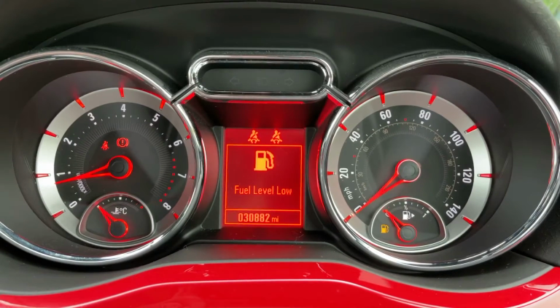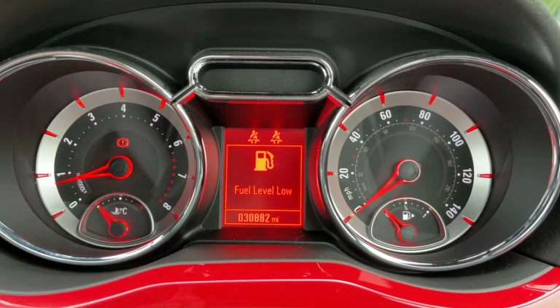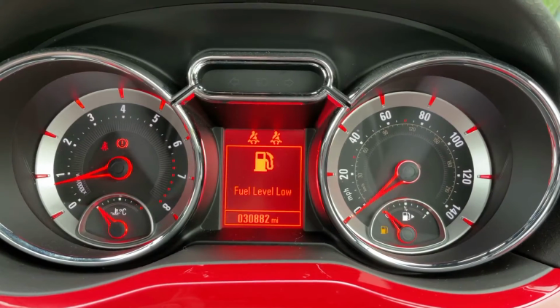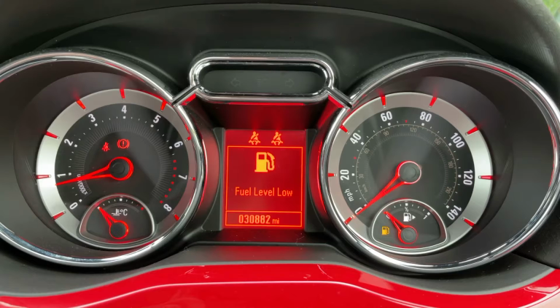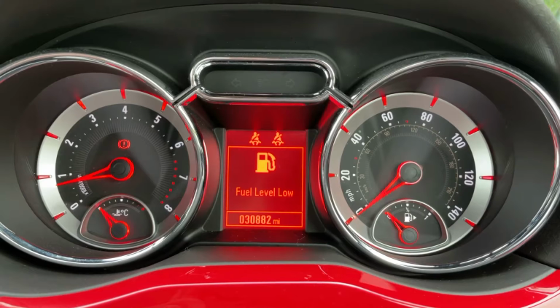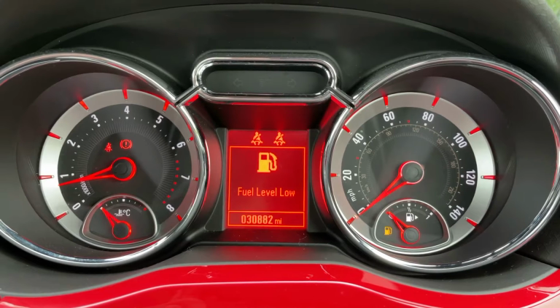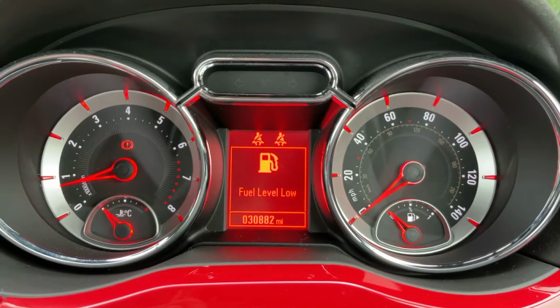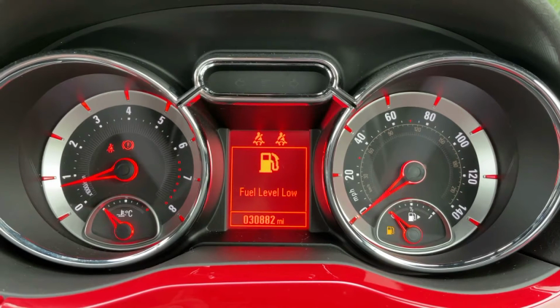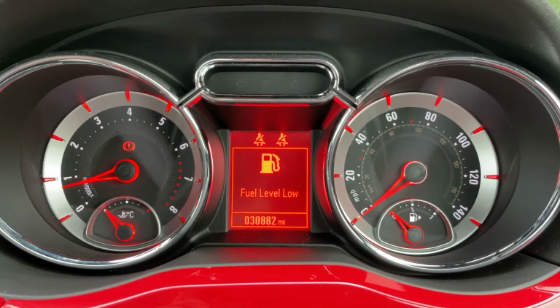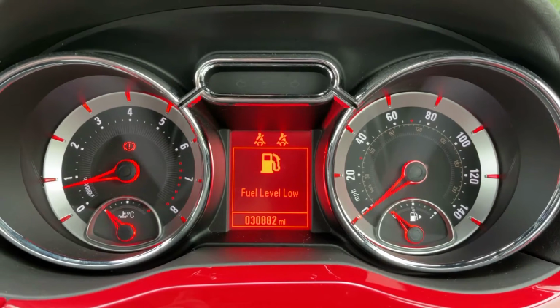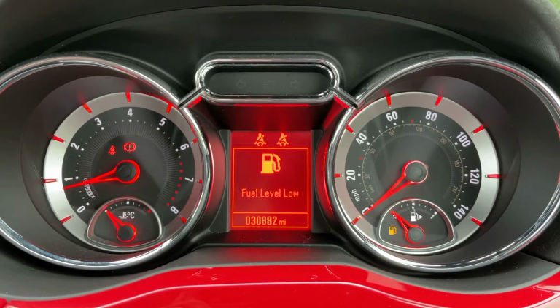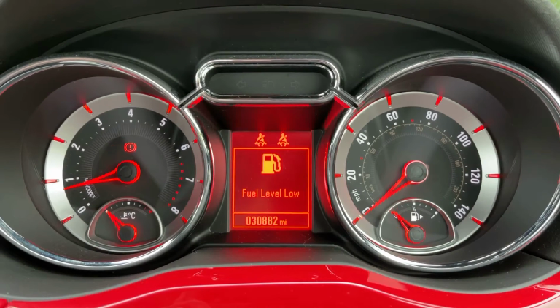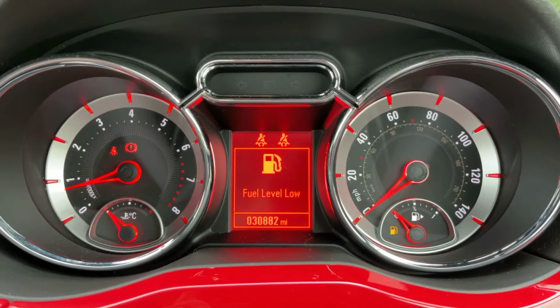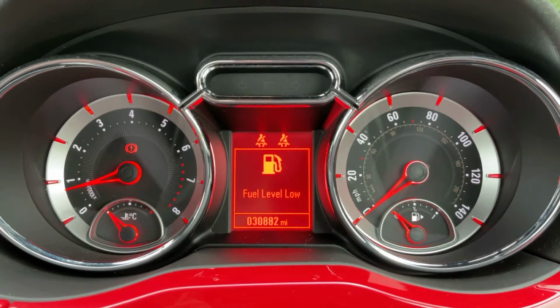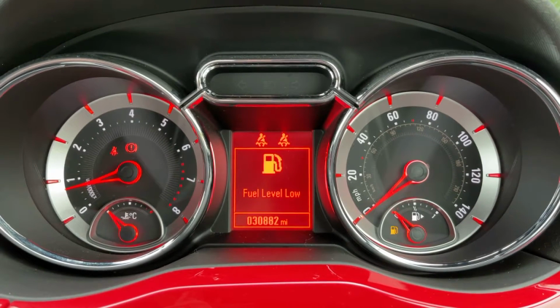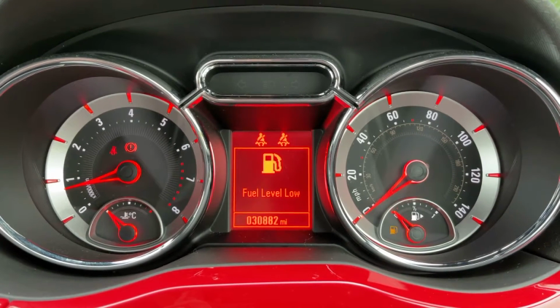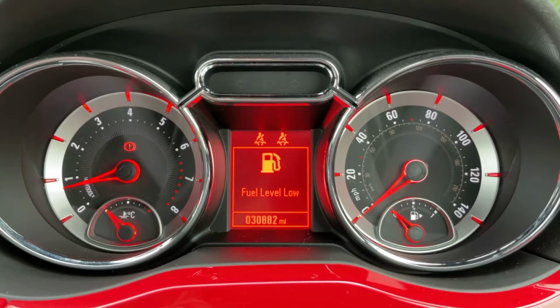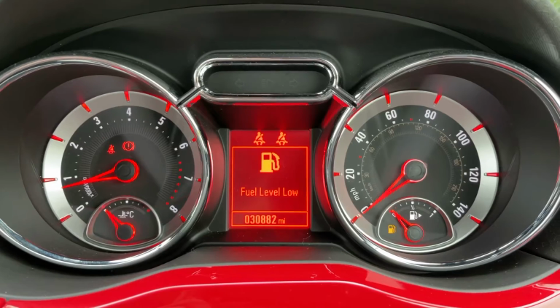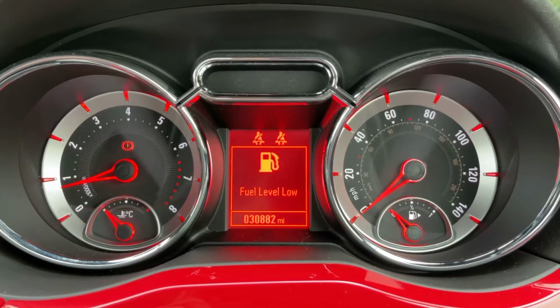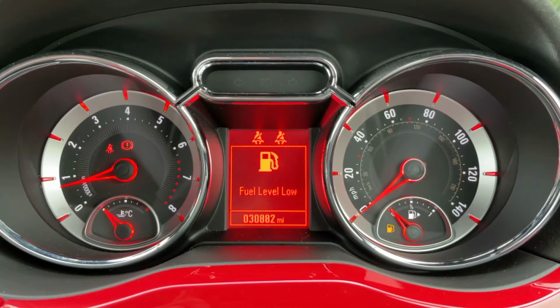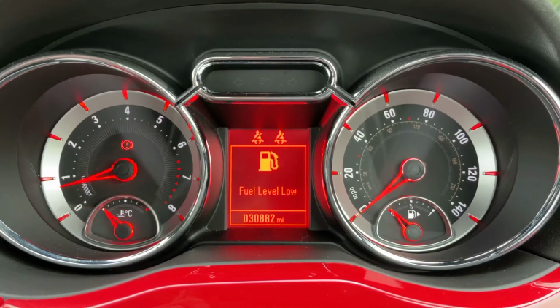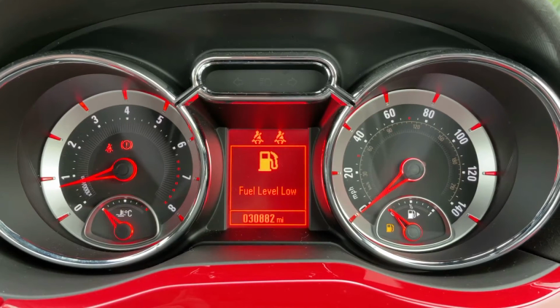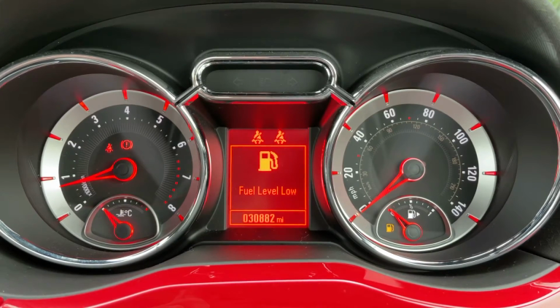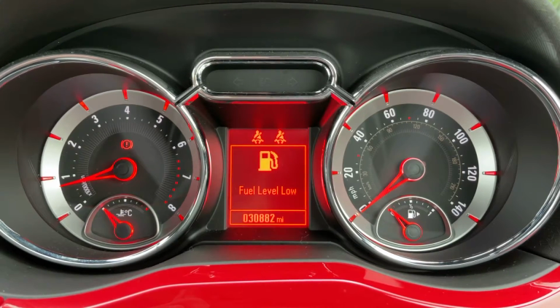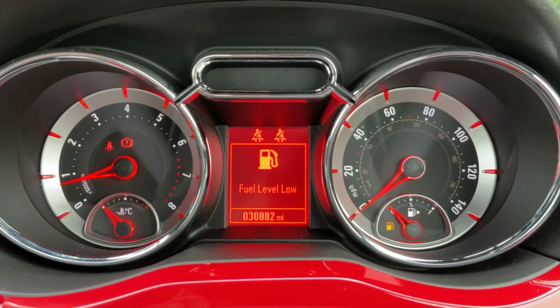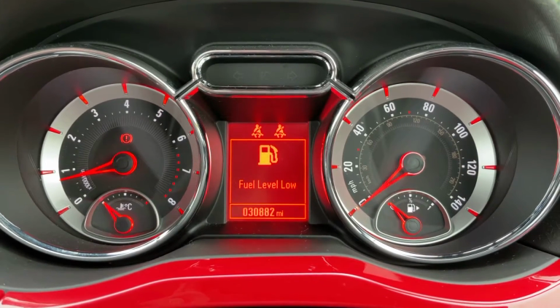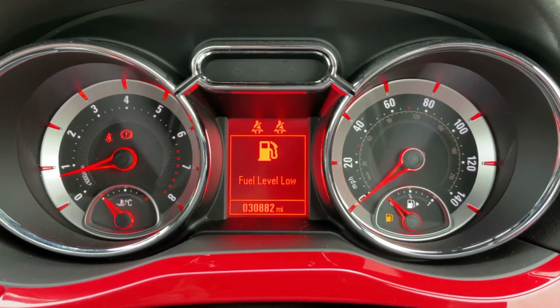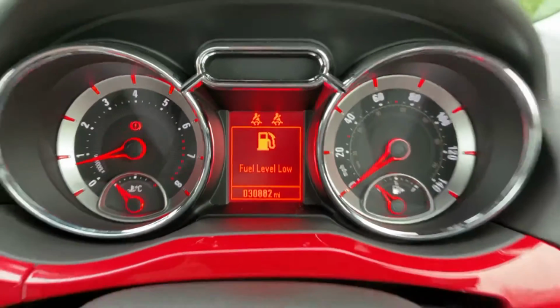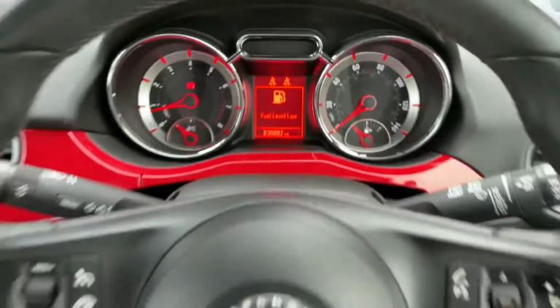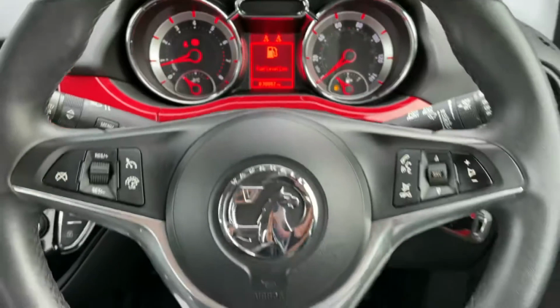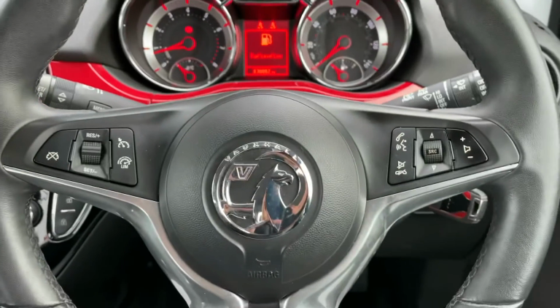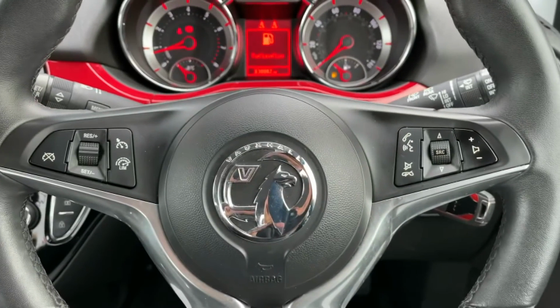Now that we're inside the car, we're going to start with the dials. On the left hand side we have the rev counter, and on the right hand side the speedometer and fuel gauge. In the middle you can see the total miles for the car, which are 30,882.